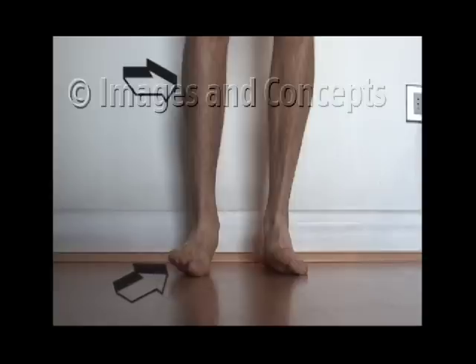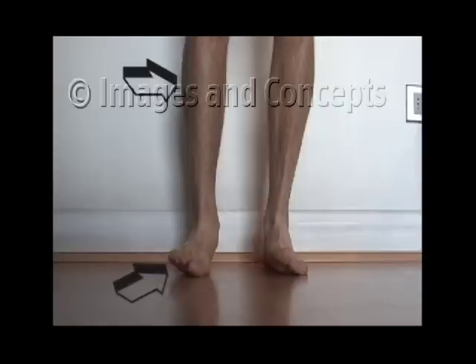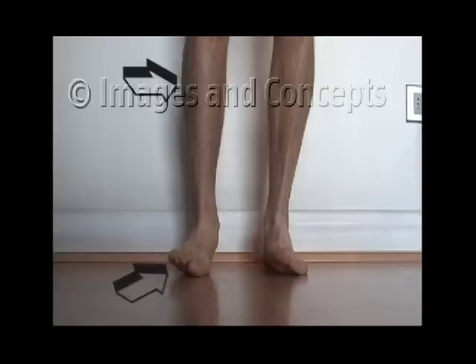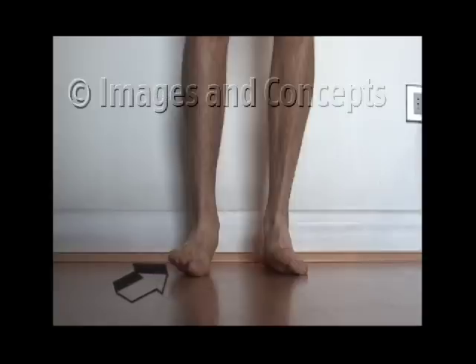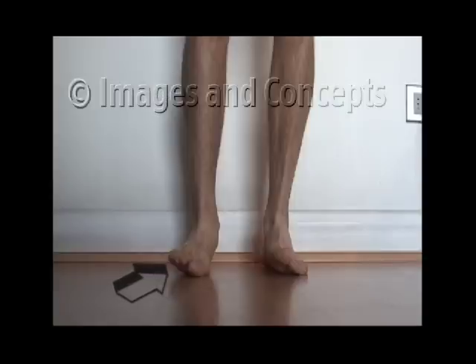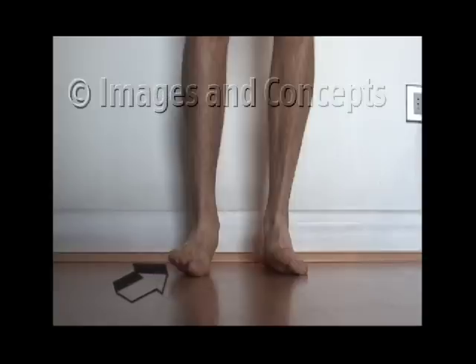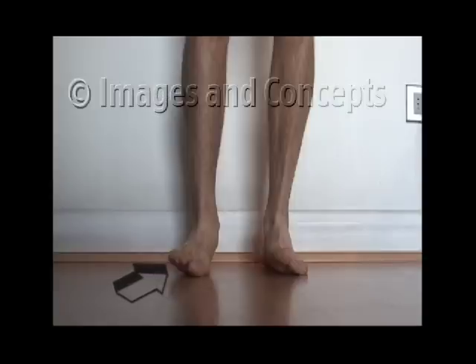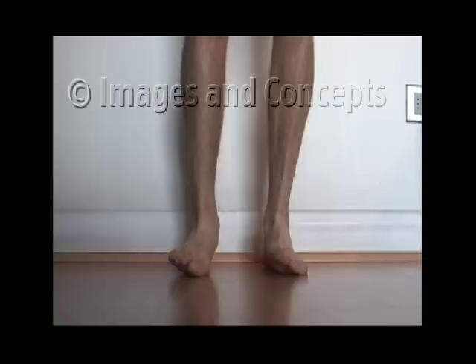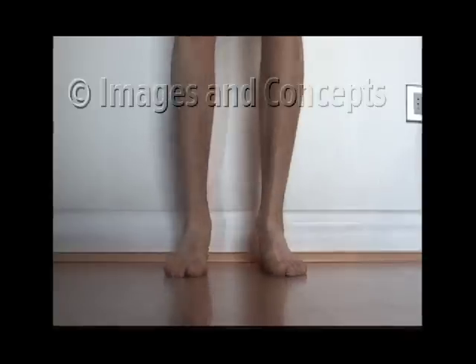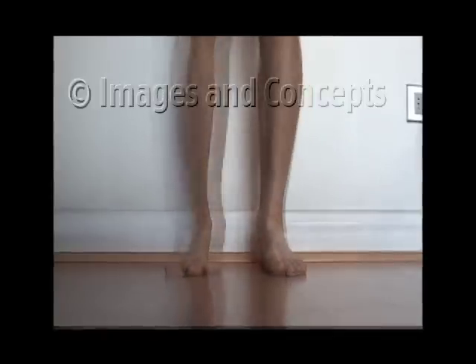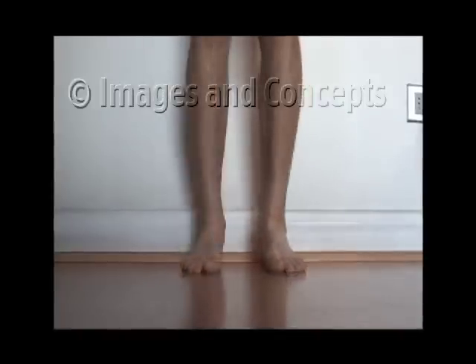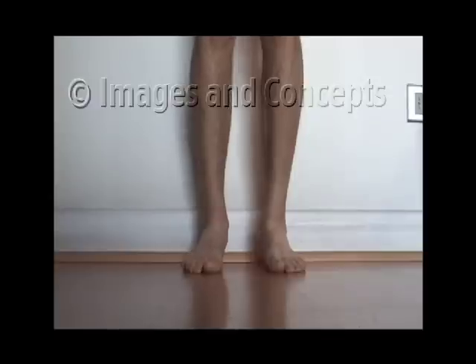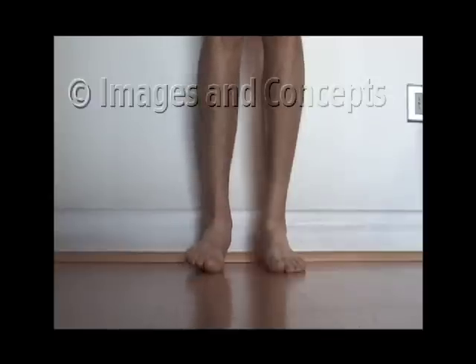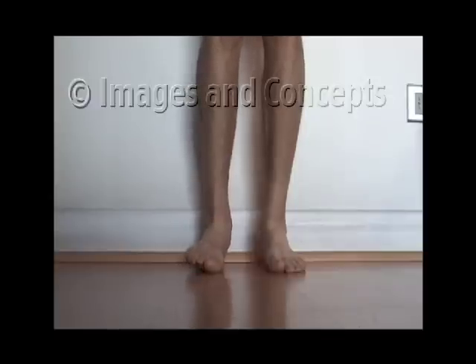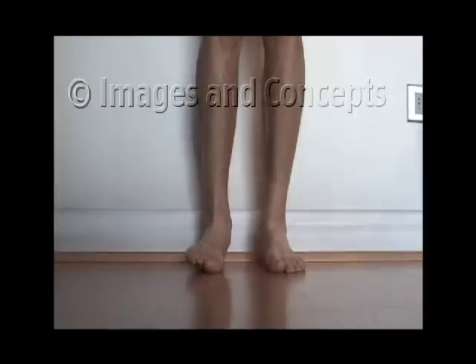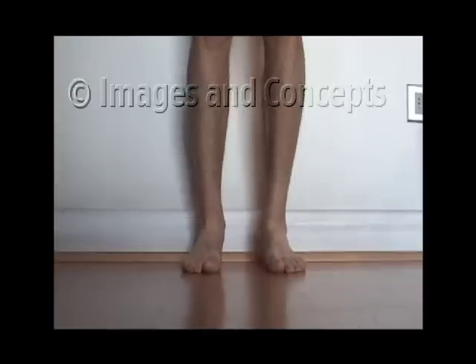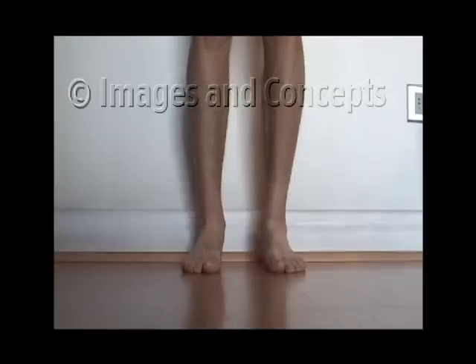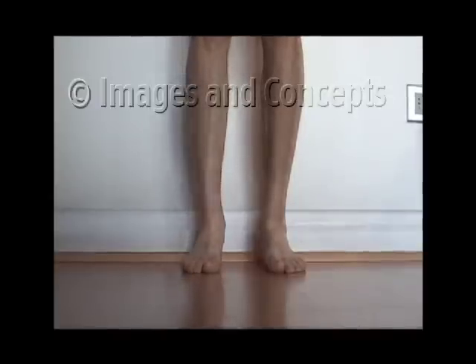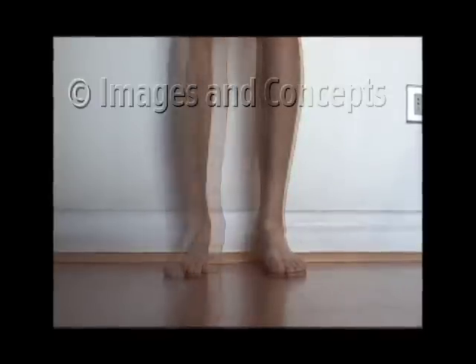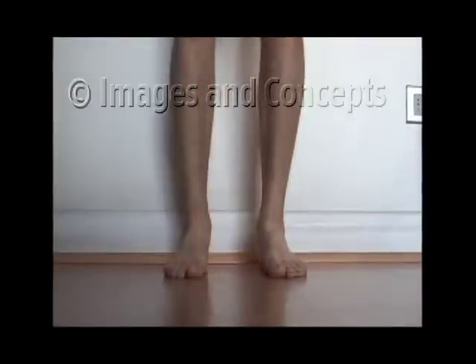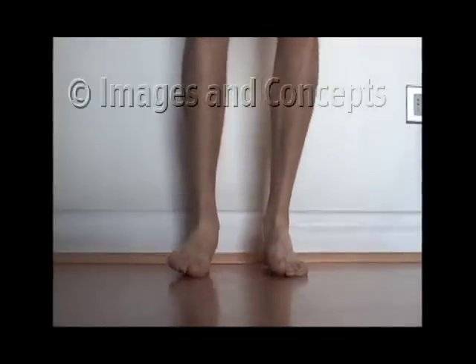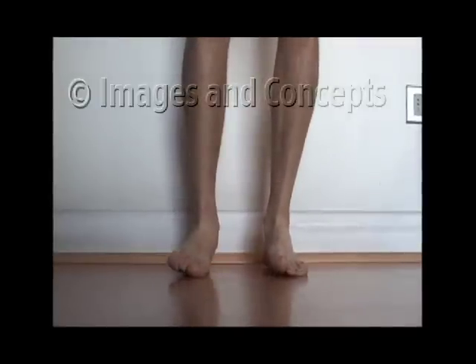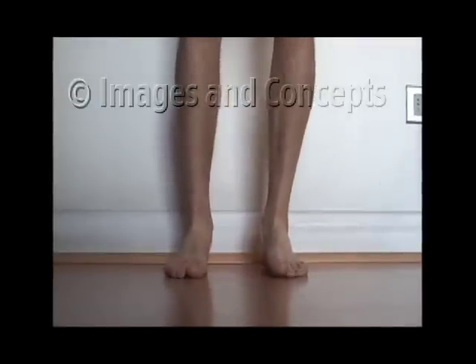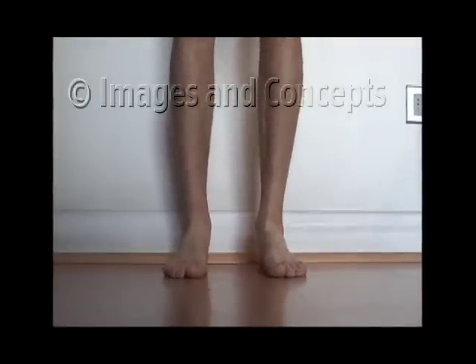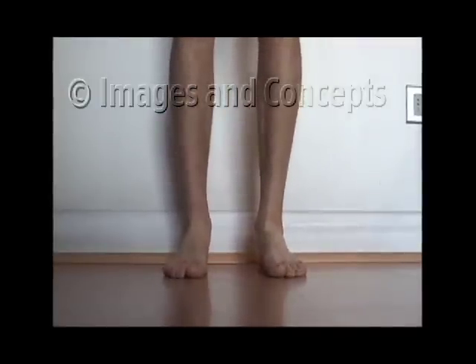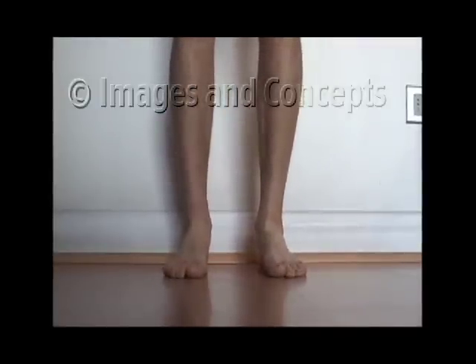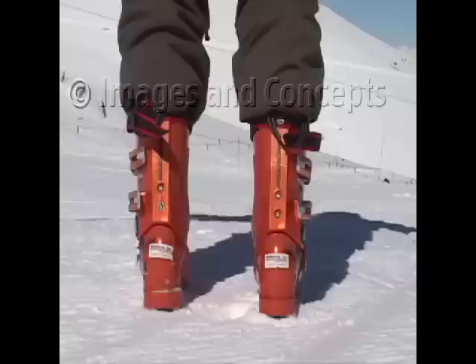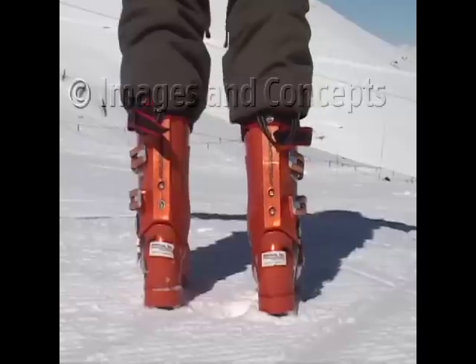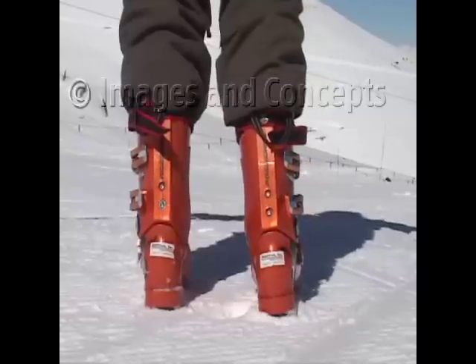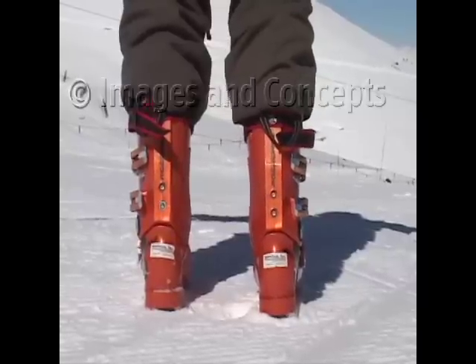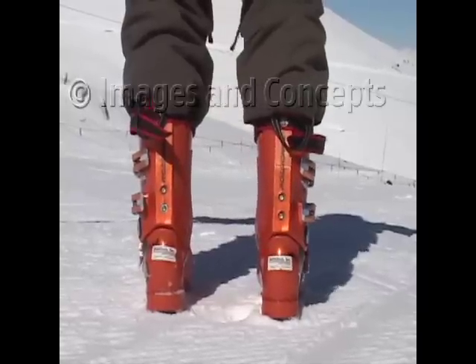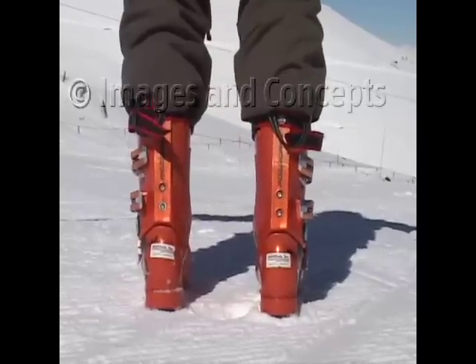It is helpful to develop these muscles prior to getting on the slope. First, work on lifting the outside edge of your foot, then both feet together. Then move on to doing the same movement in your ski boots.